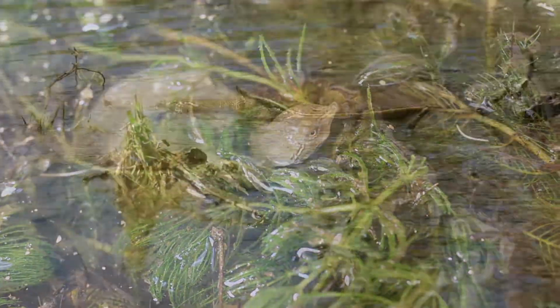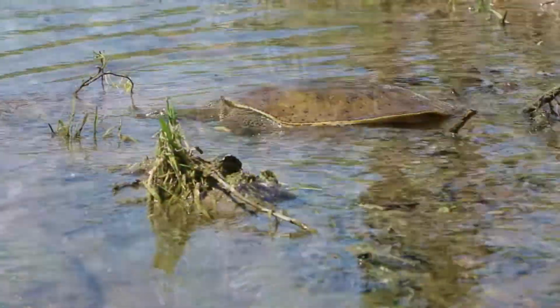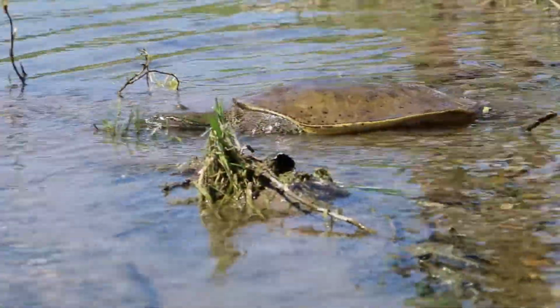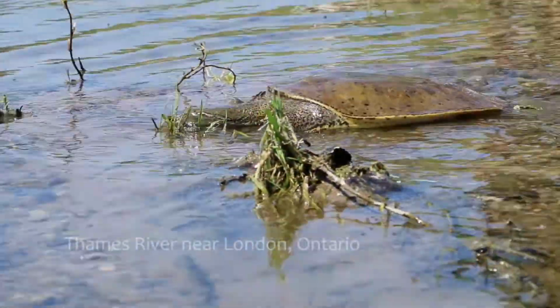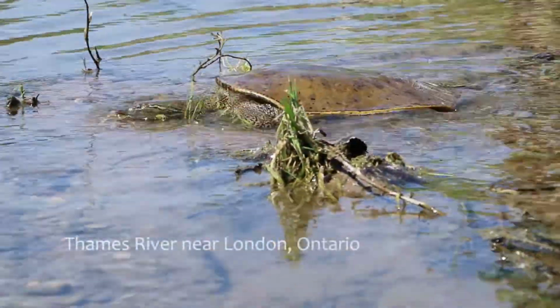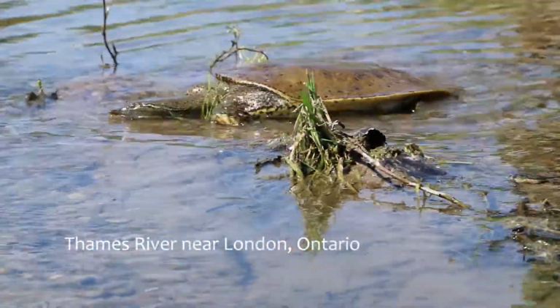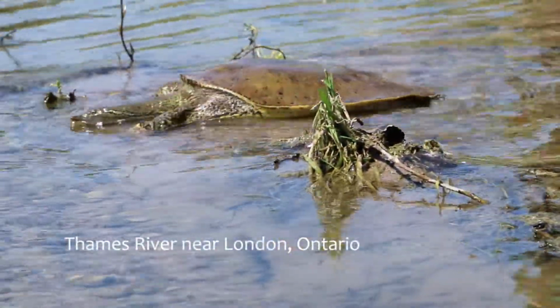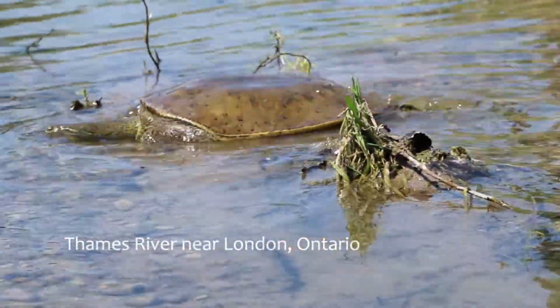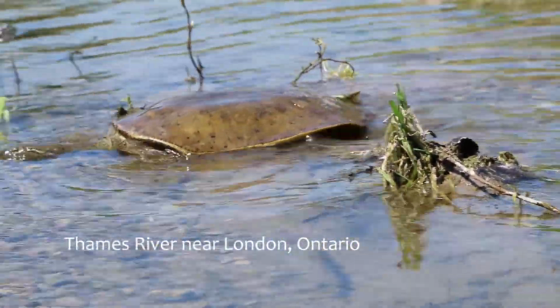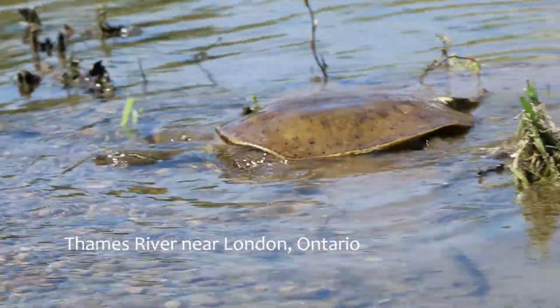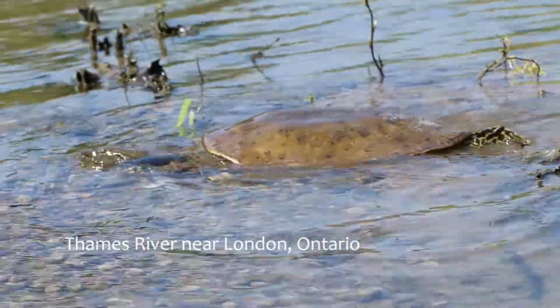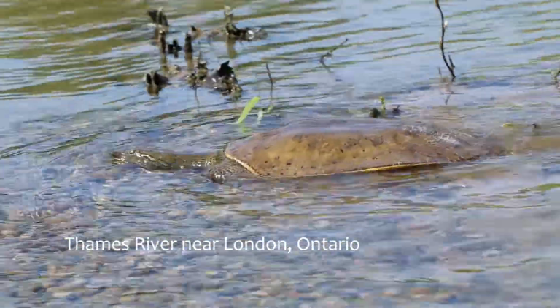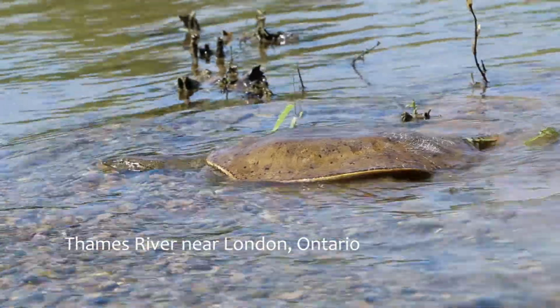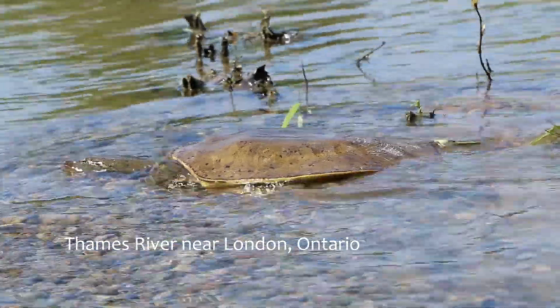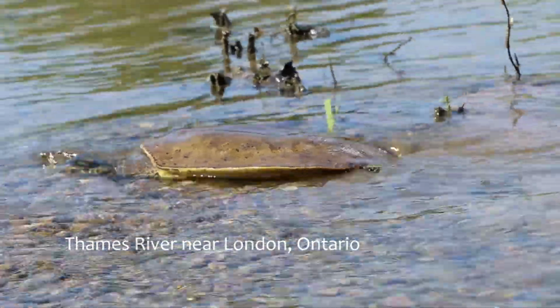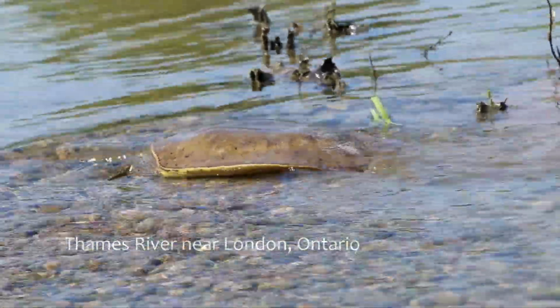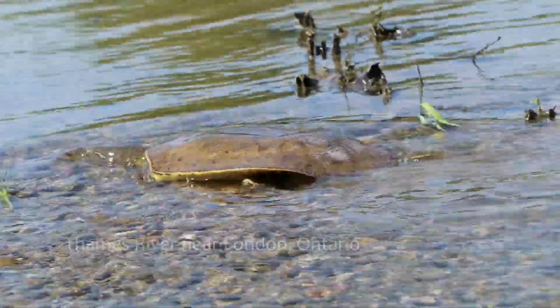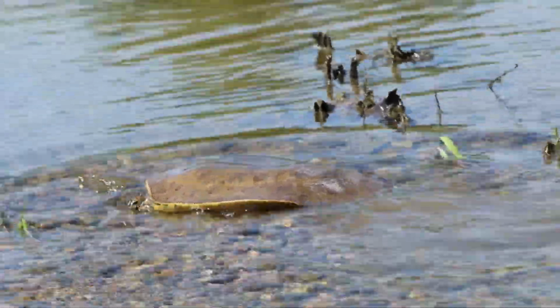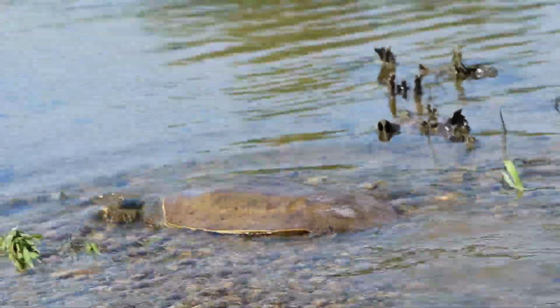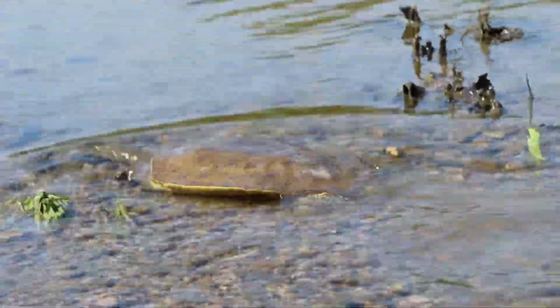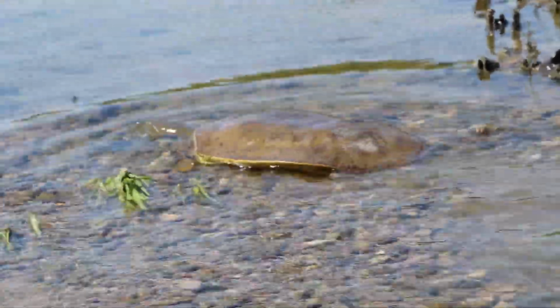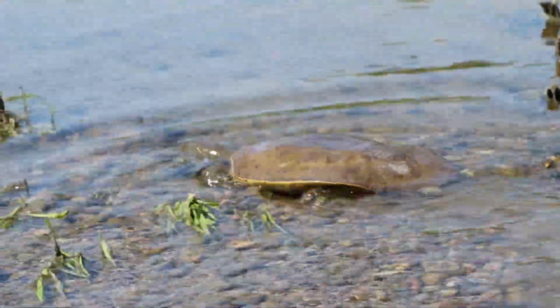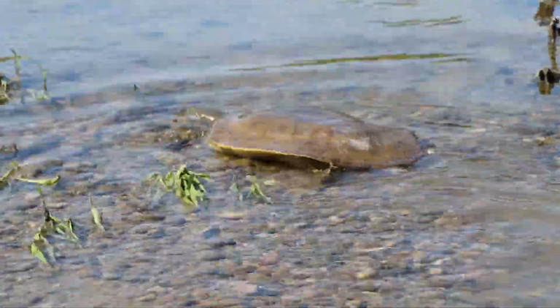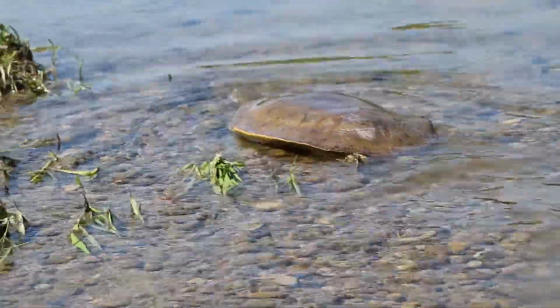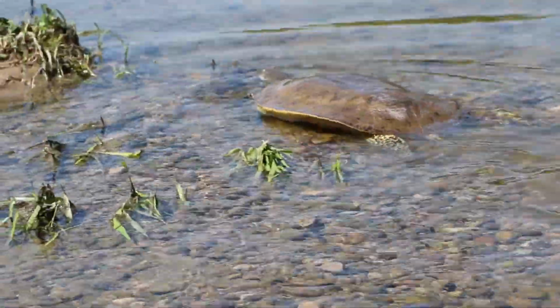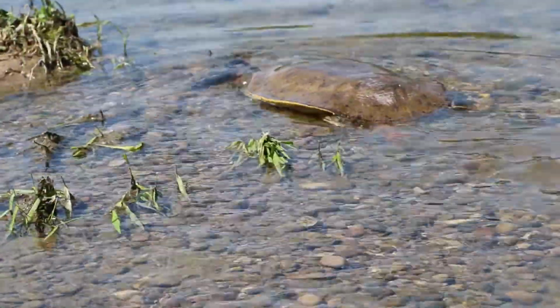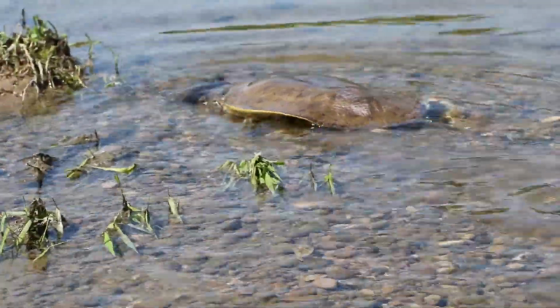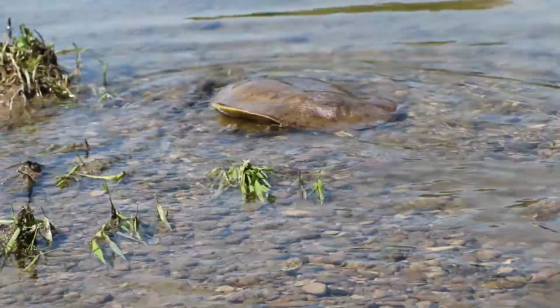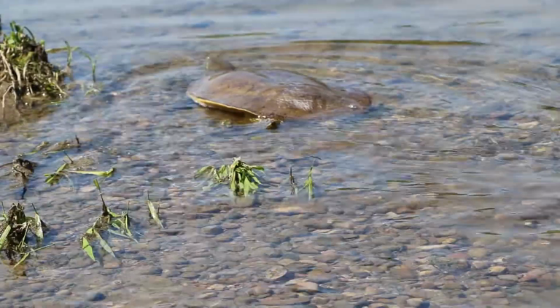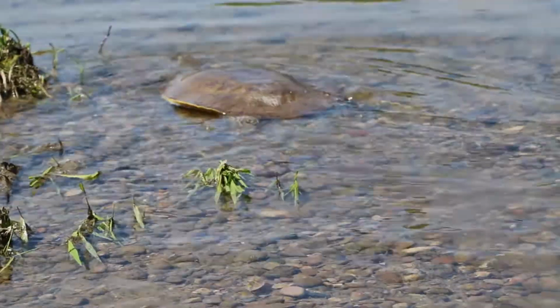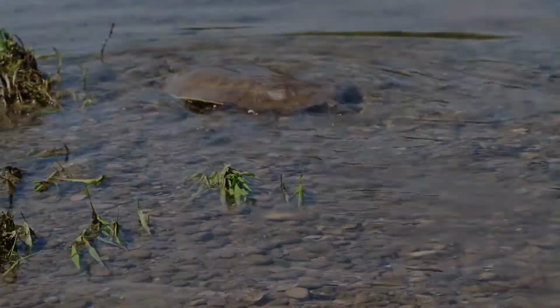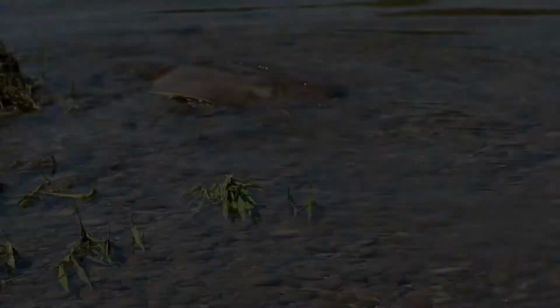Not only are we seeing a record number of nests collected this year and hatchlings hatching from those nests, we're also seeing an expansion of habitat along the Thames River.